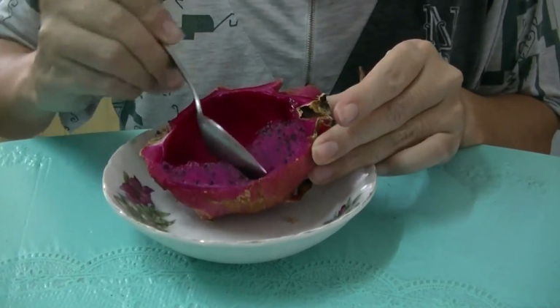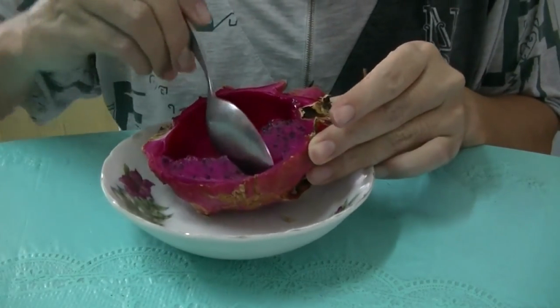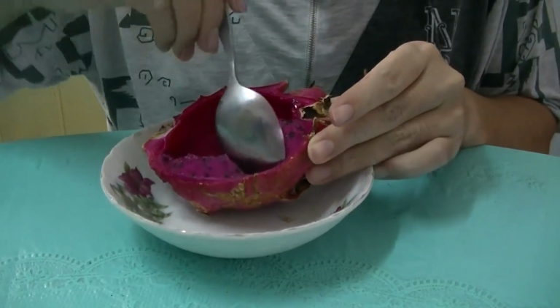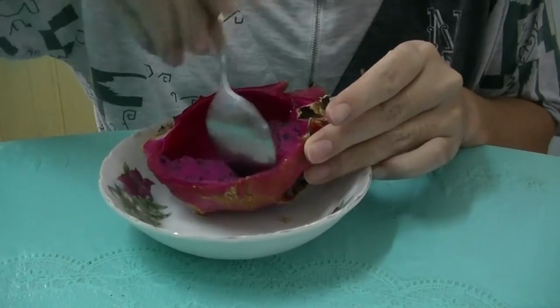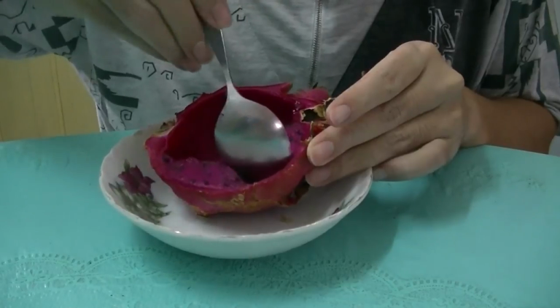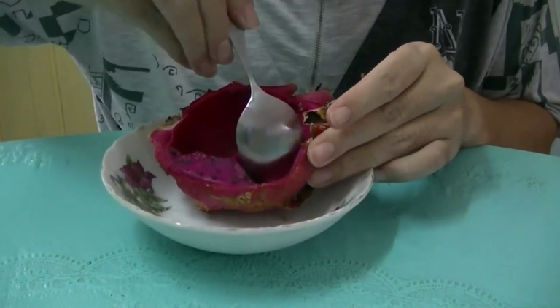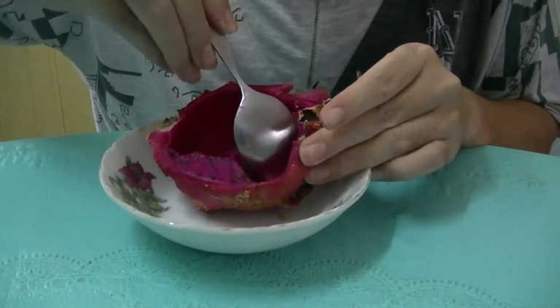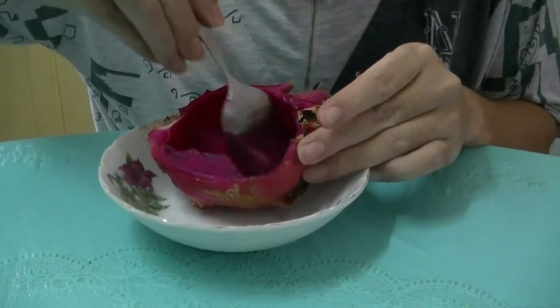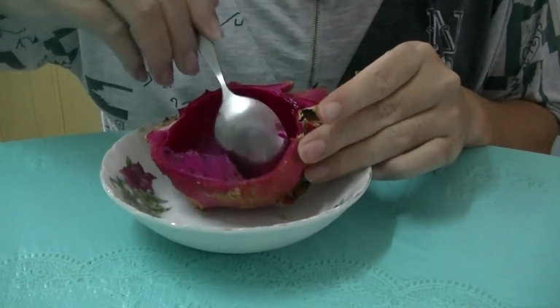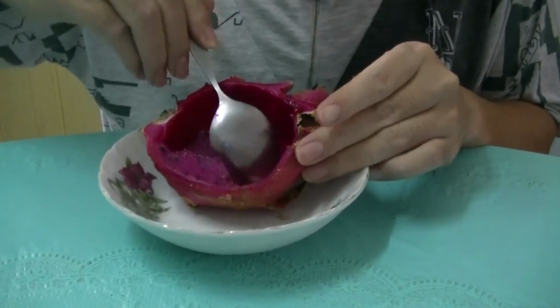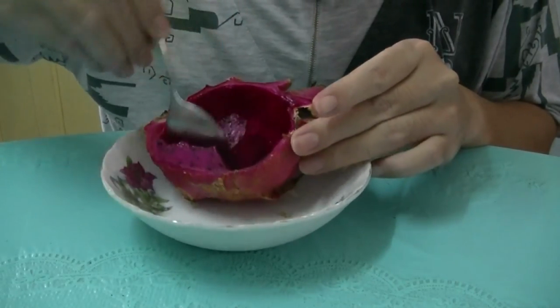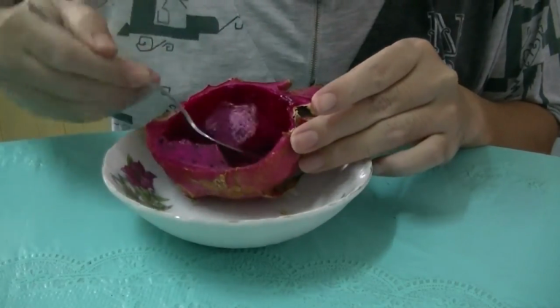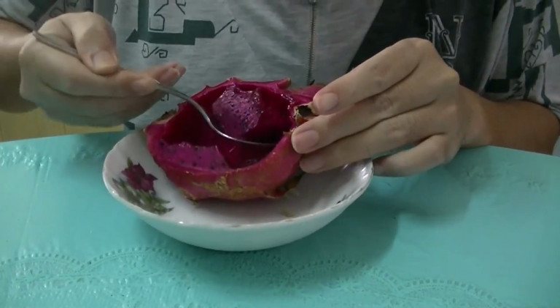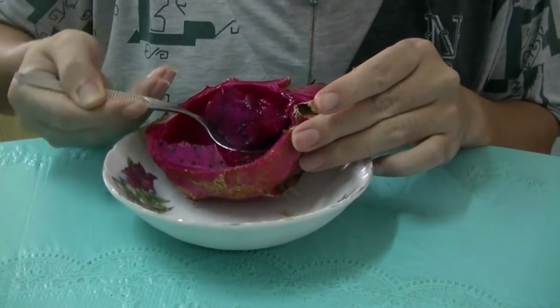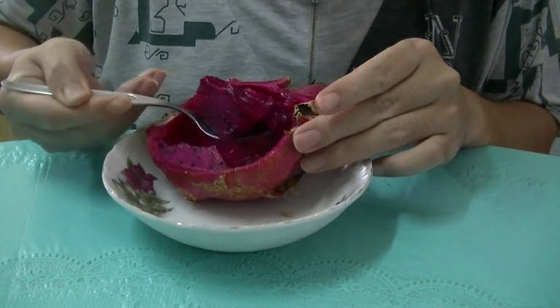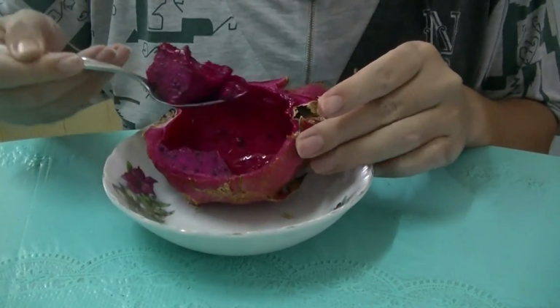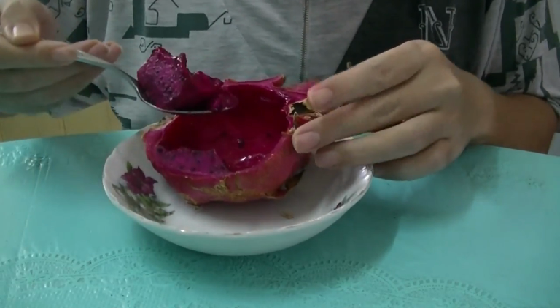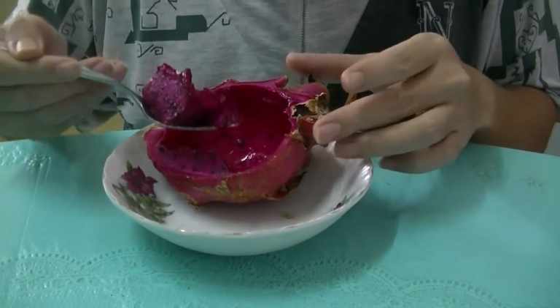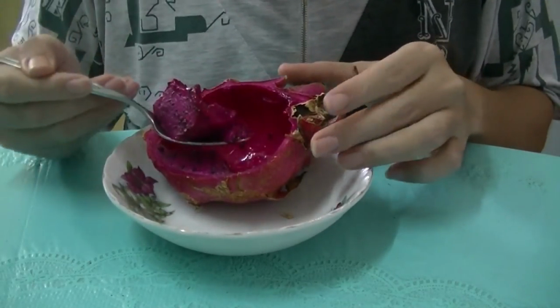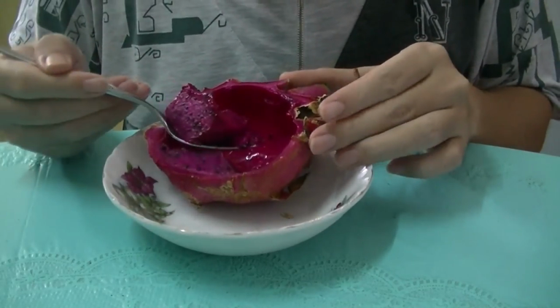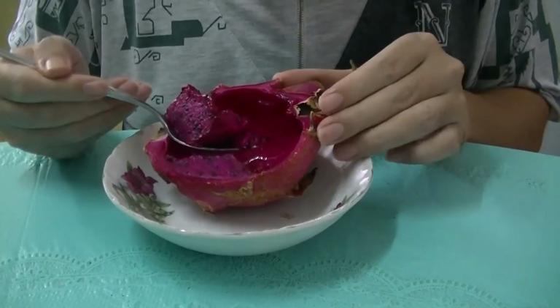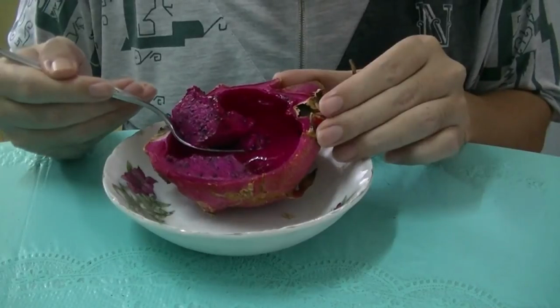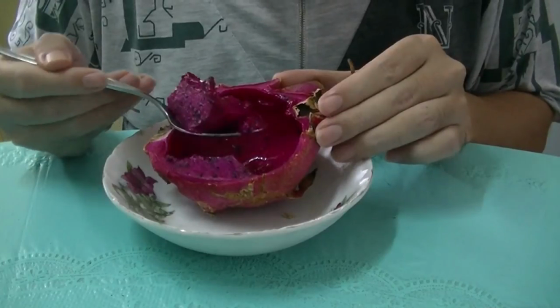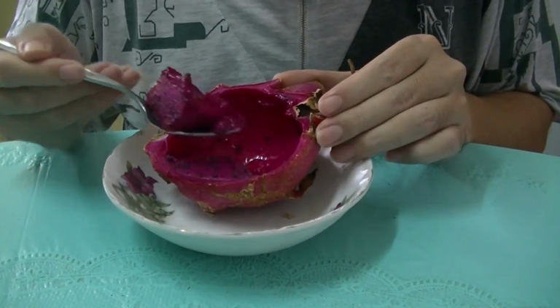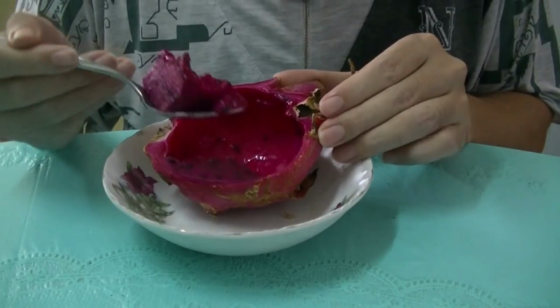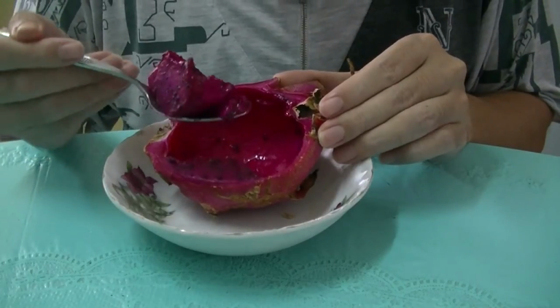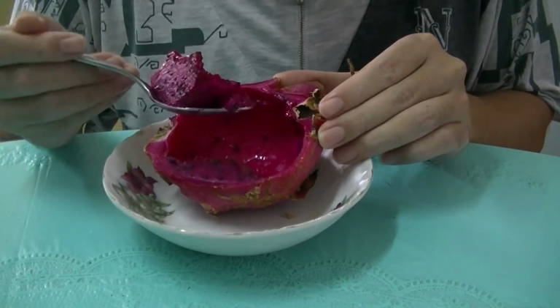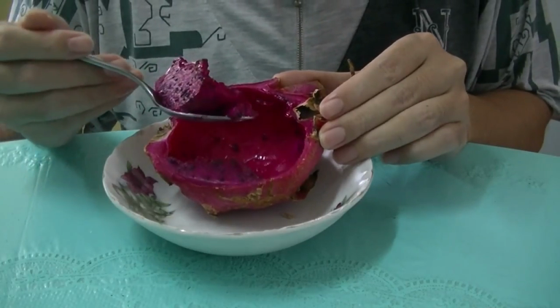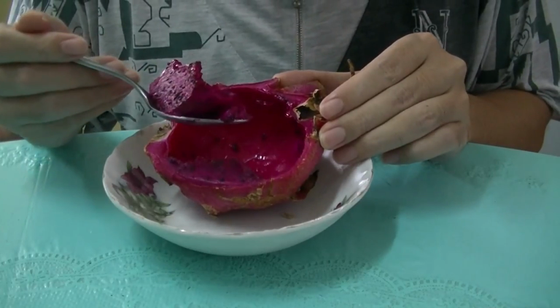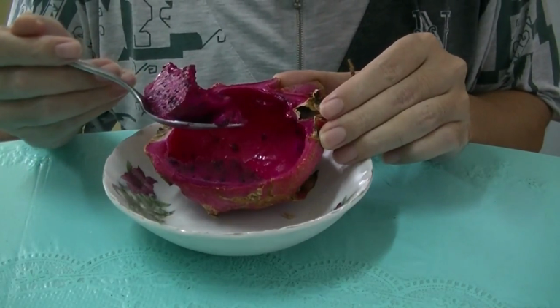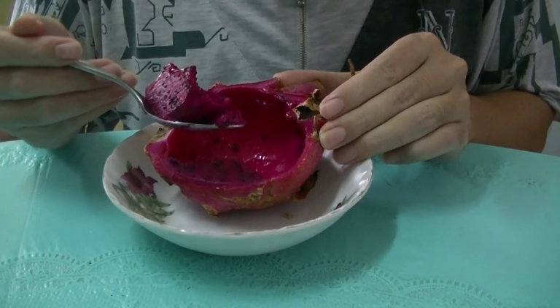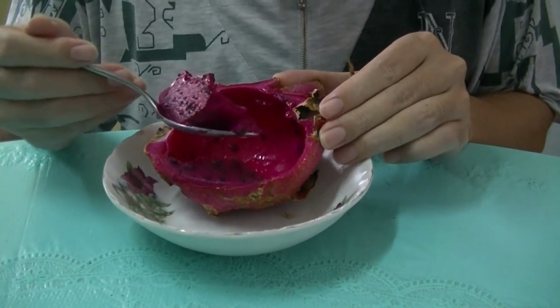Okay, I better shut my mouth now before I disgust you and maybe you'll develop a phobia for dragon fruit forever.